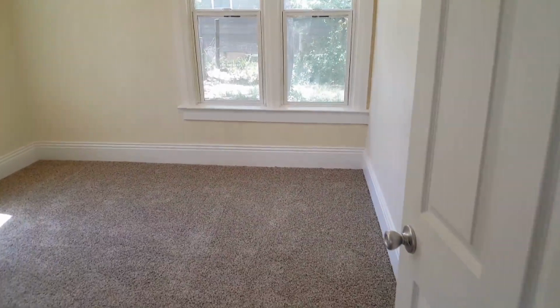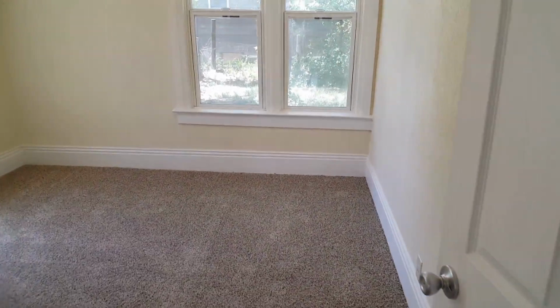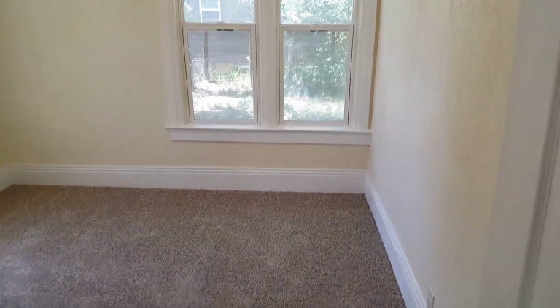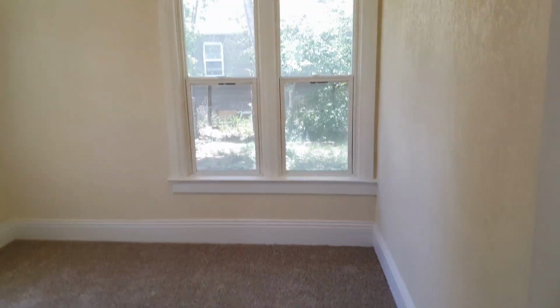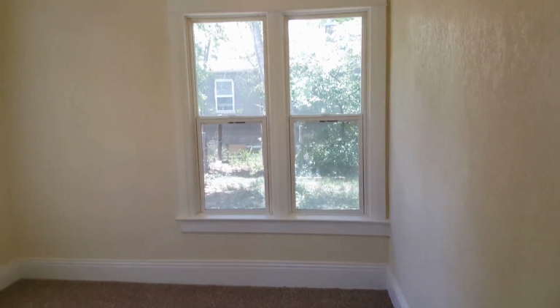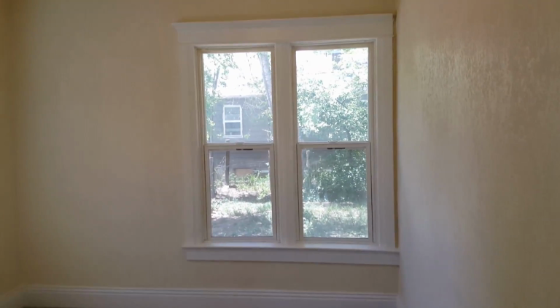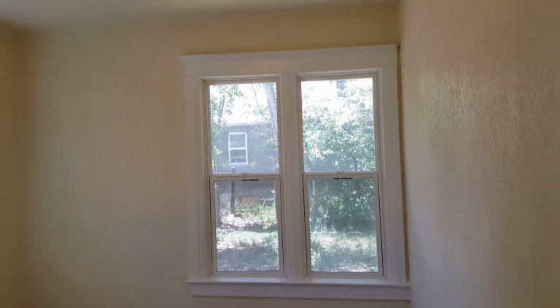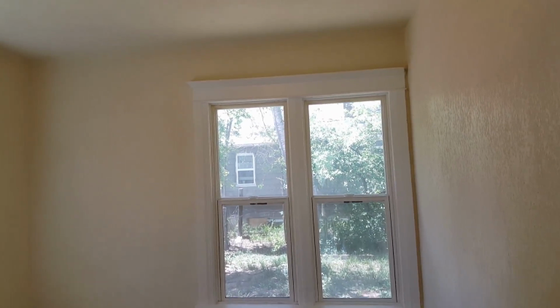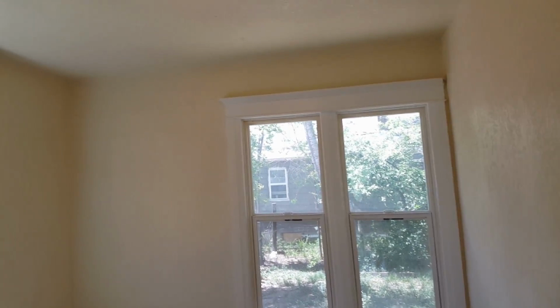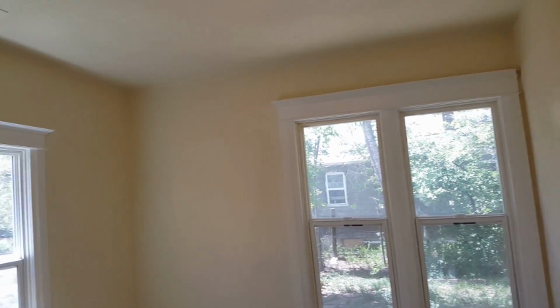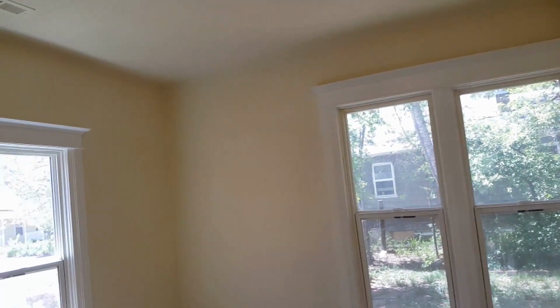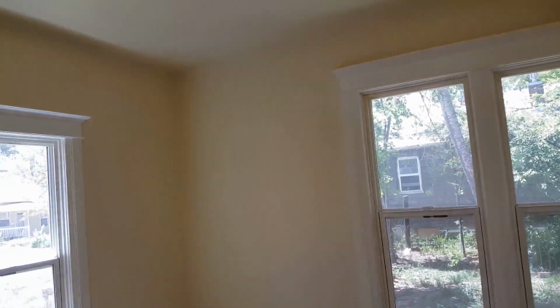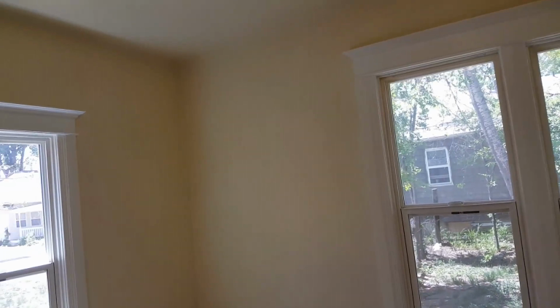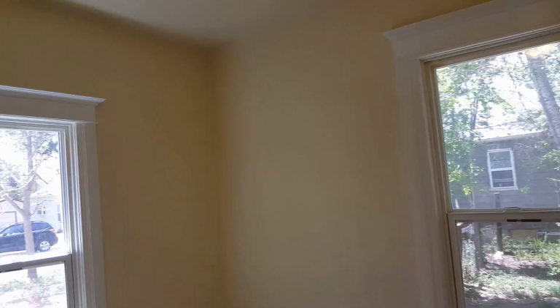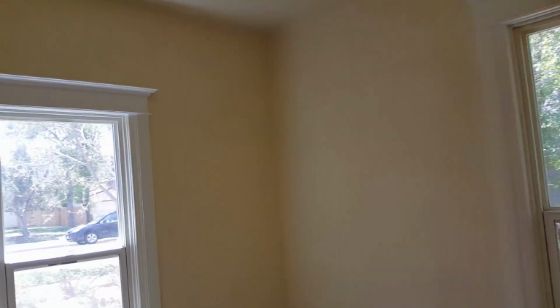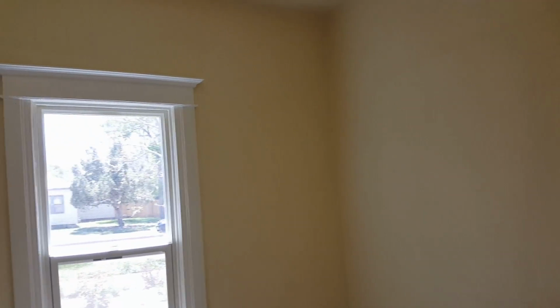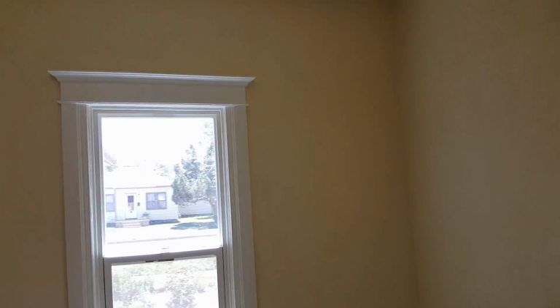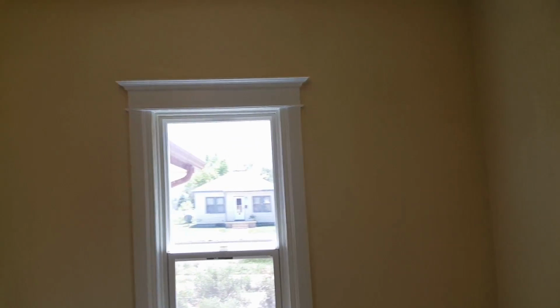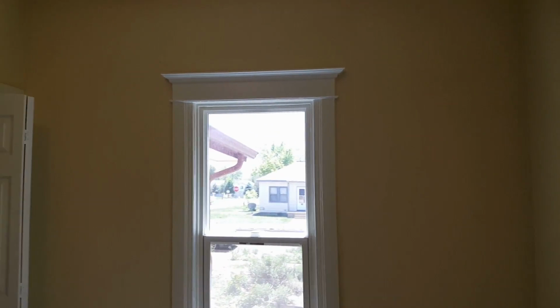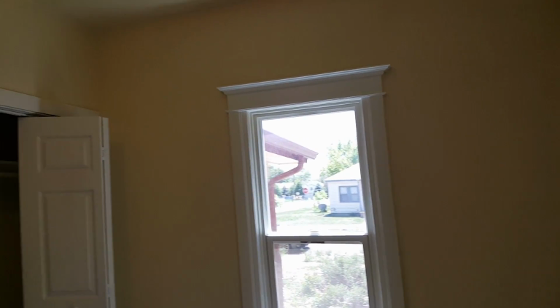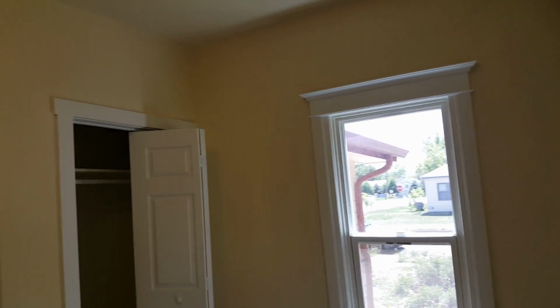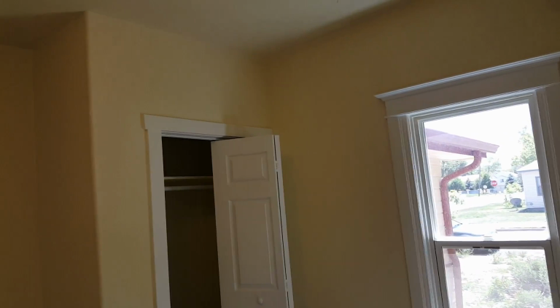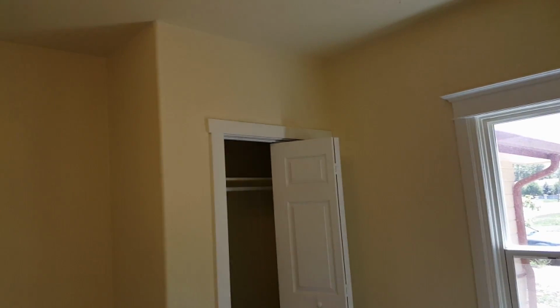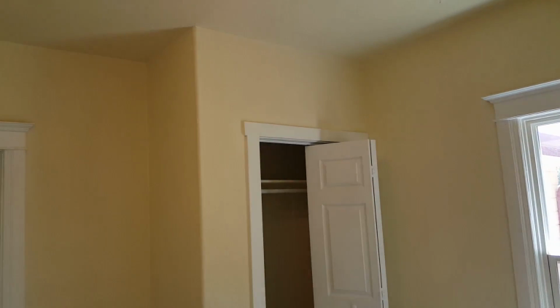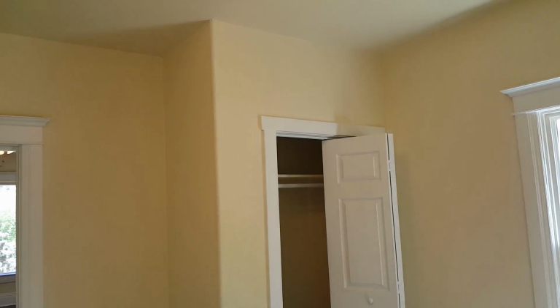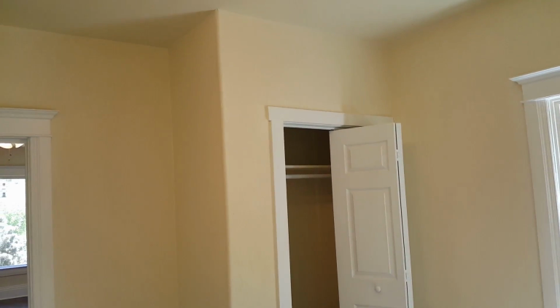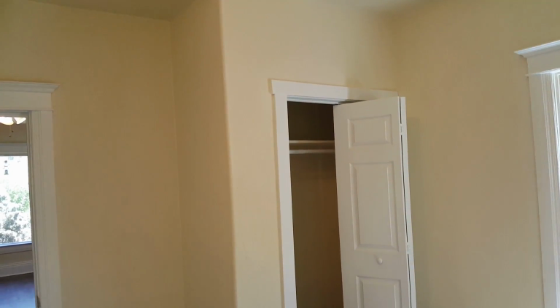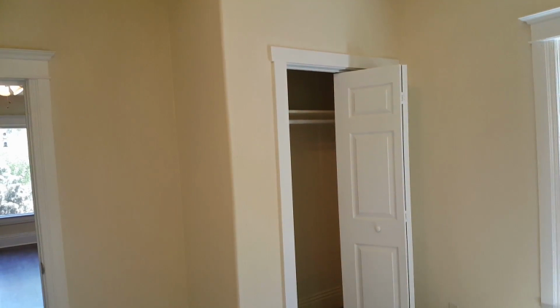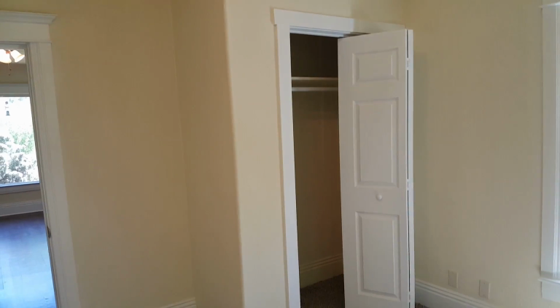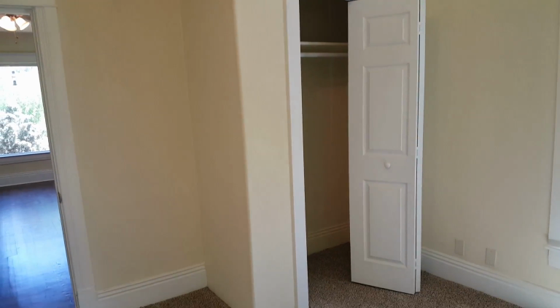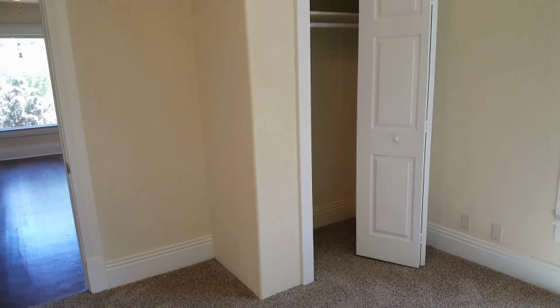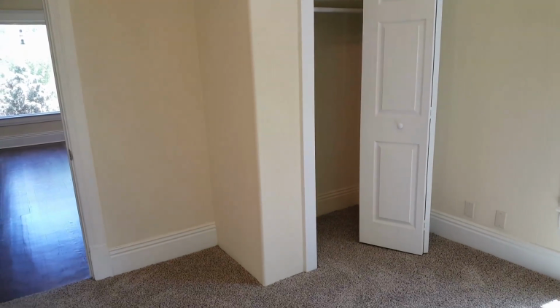We did add a closet in this bedroom. When I first bought it, there was no closet, so we added that closet to make it a legal bedroom.